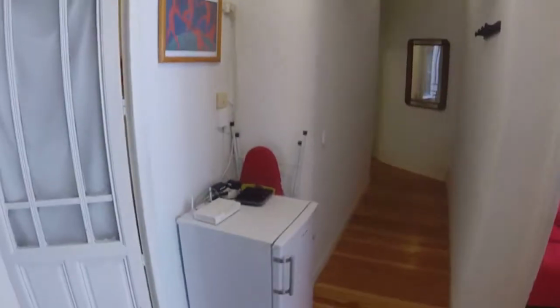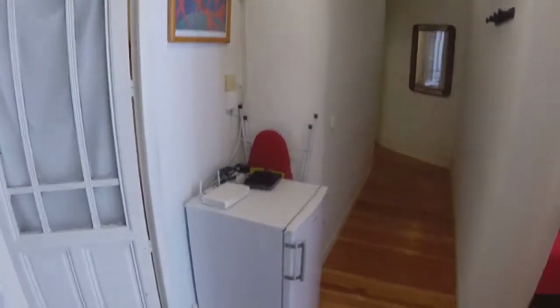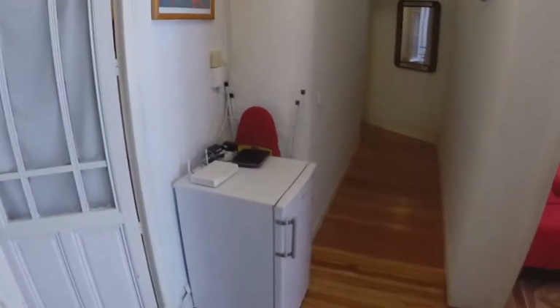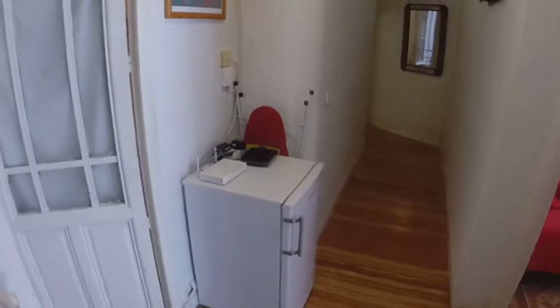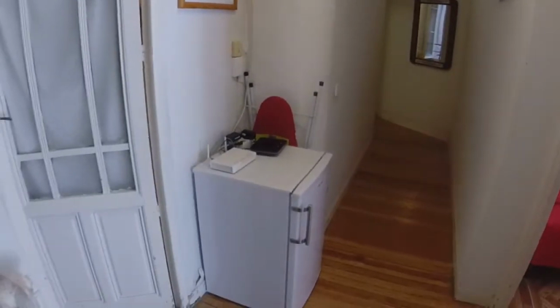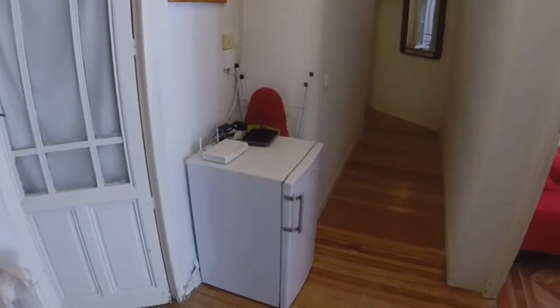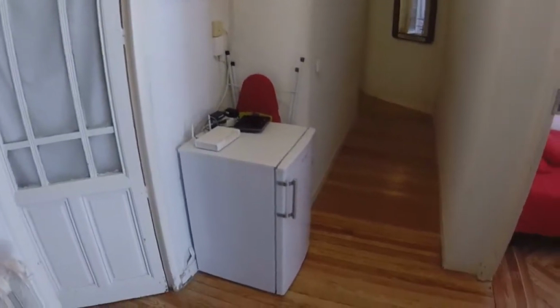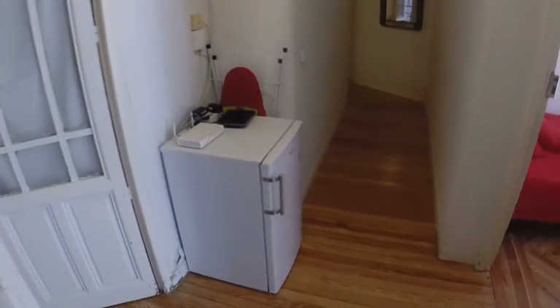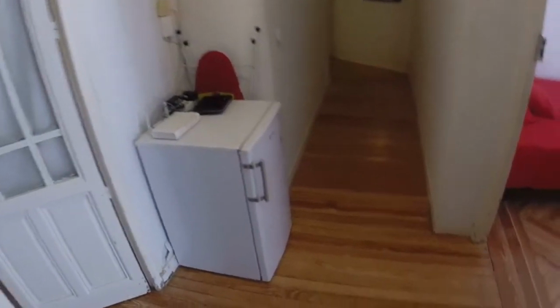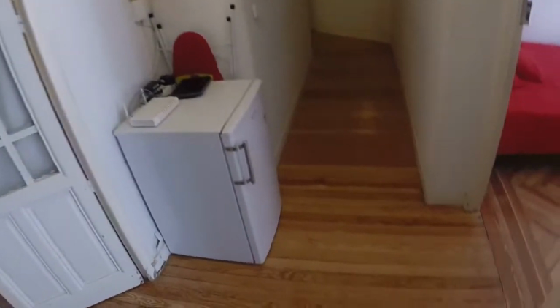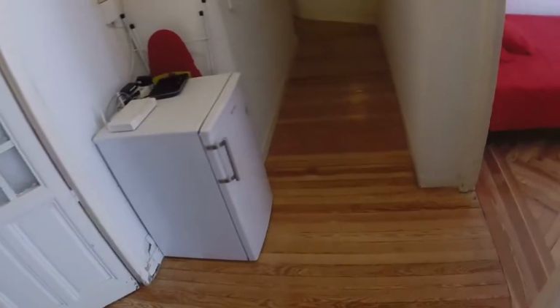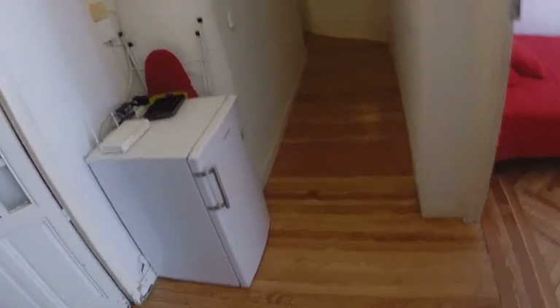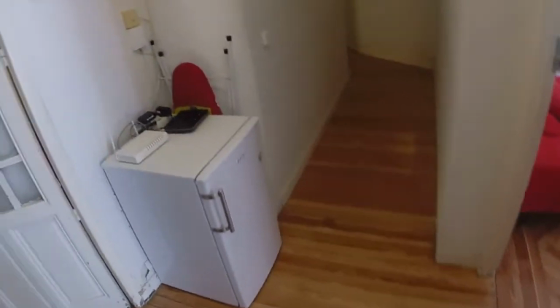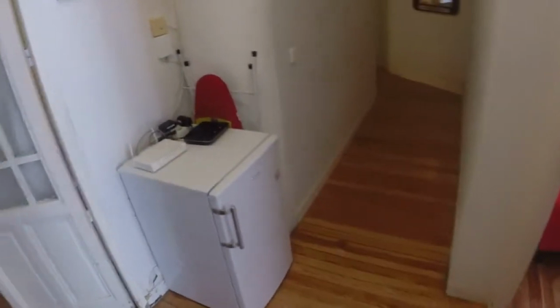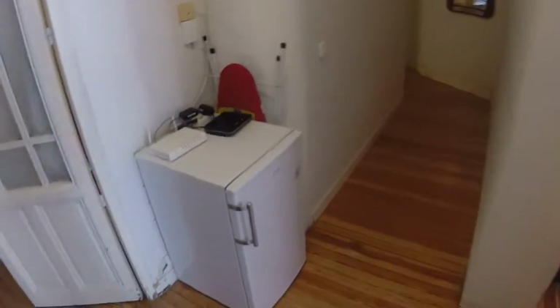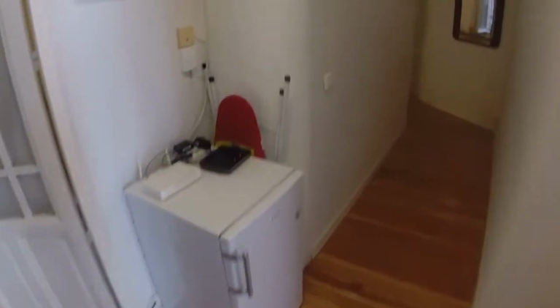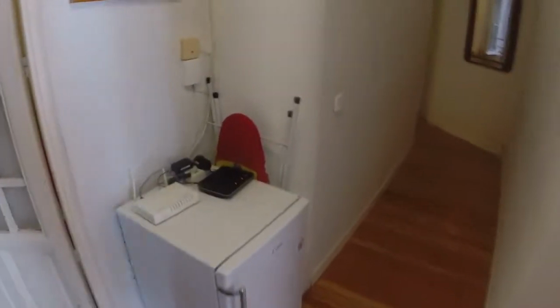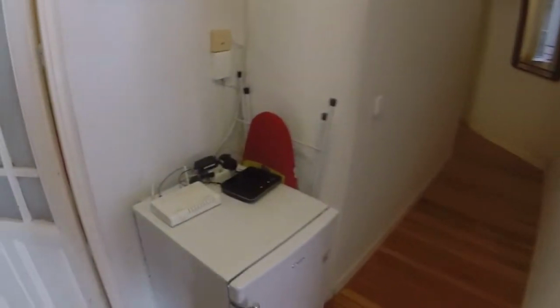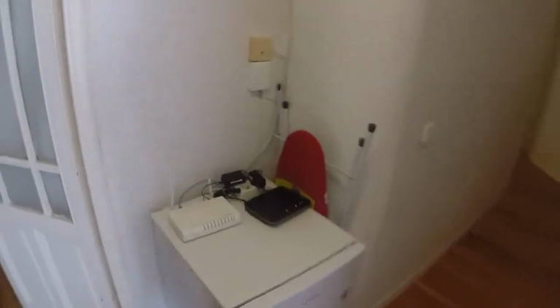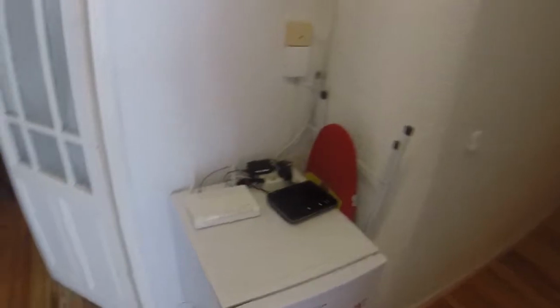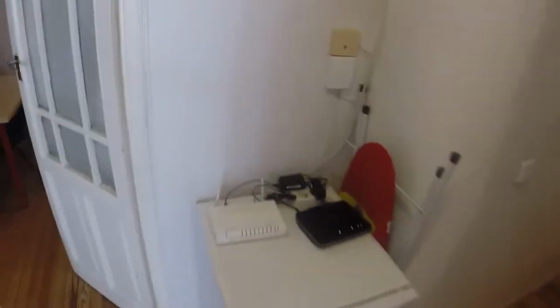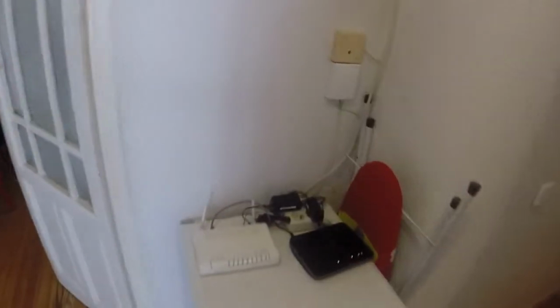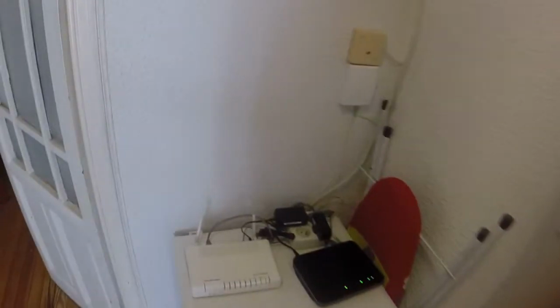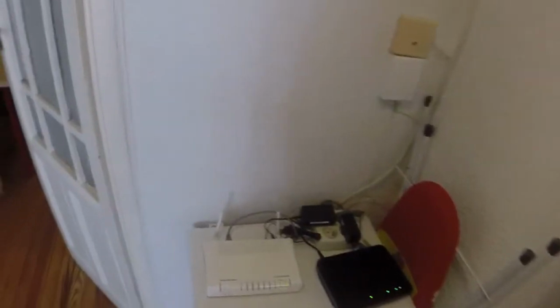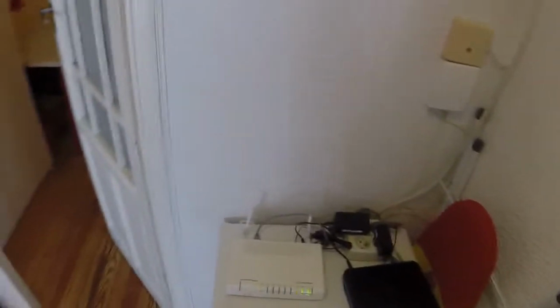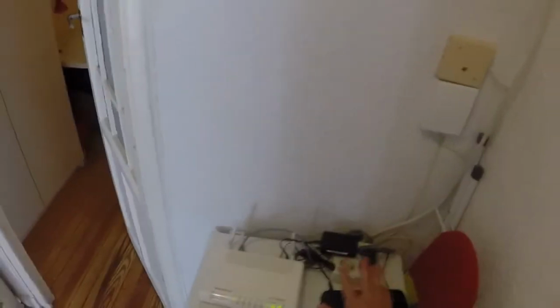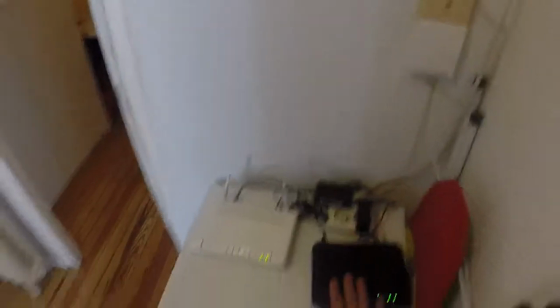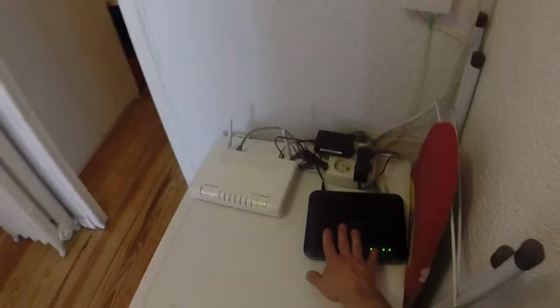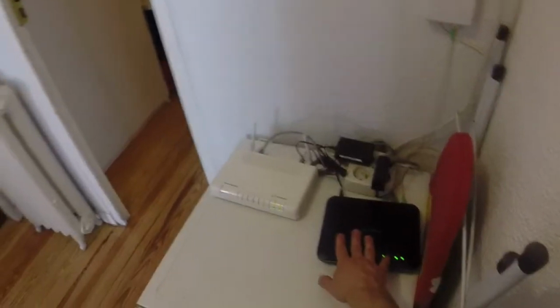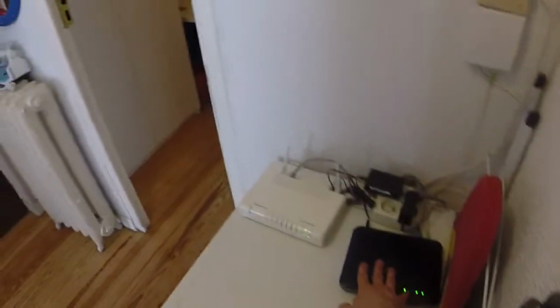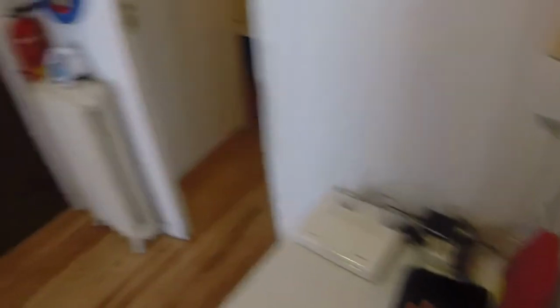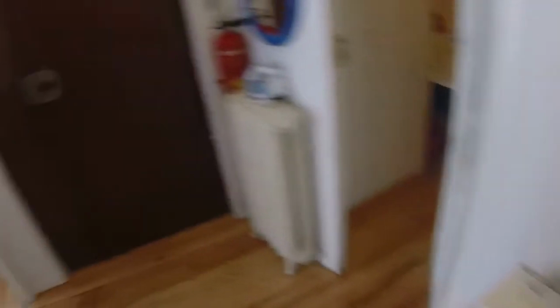Well, we are in the hall now. We can see we have a fridge here because we have another one smaller in the kitchen, and we have the wifi included in the price.